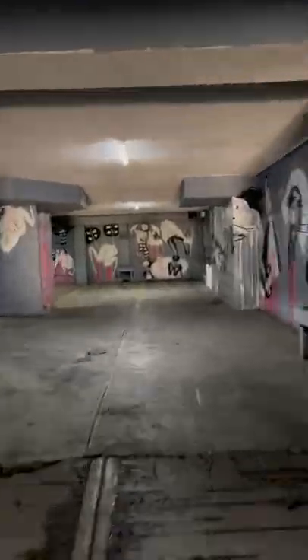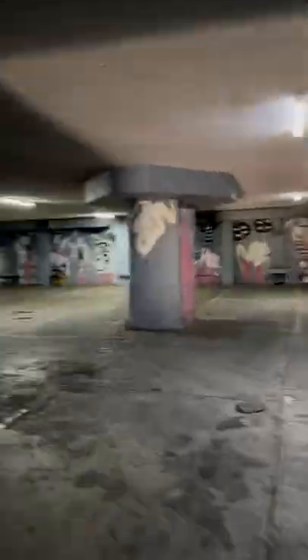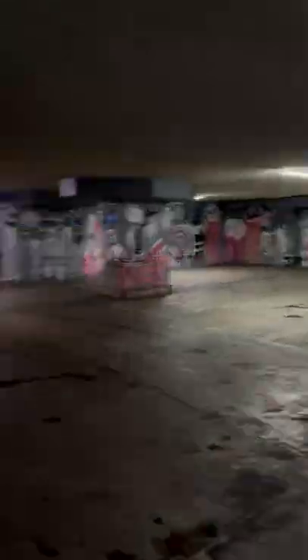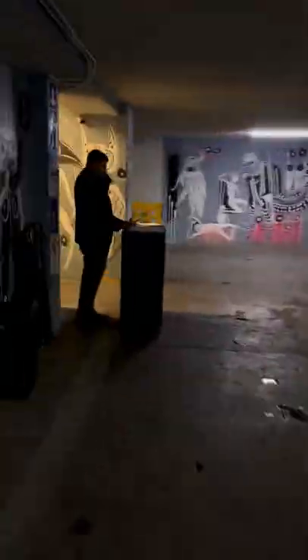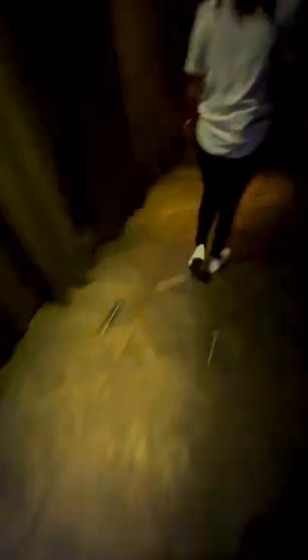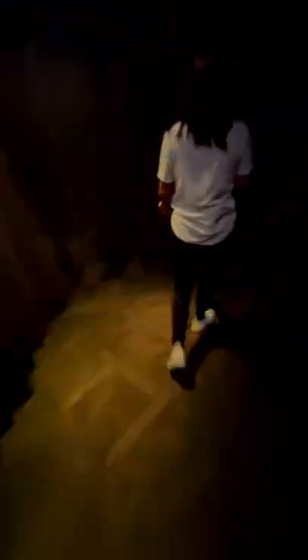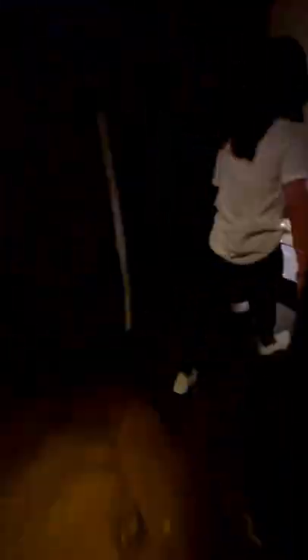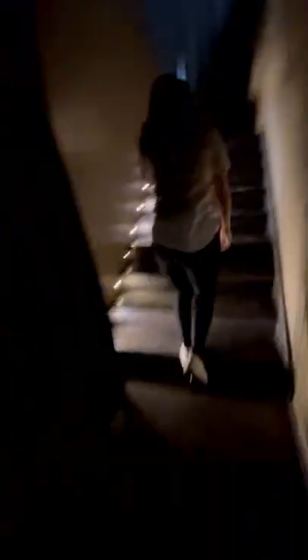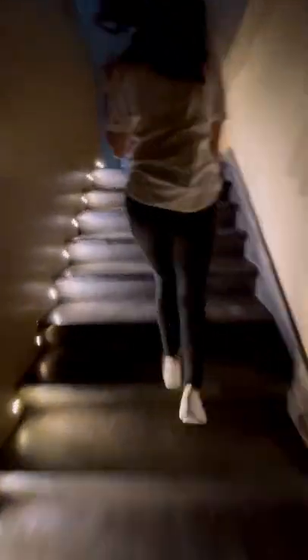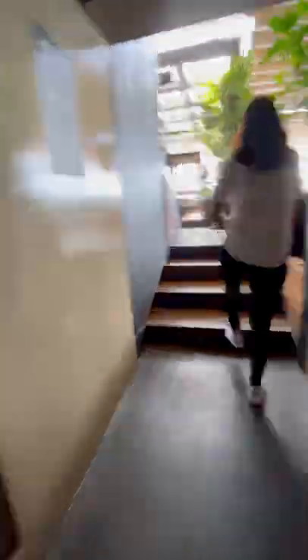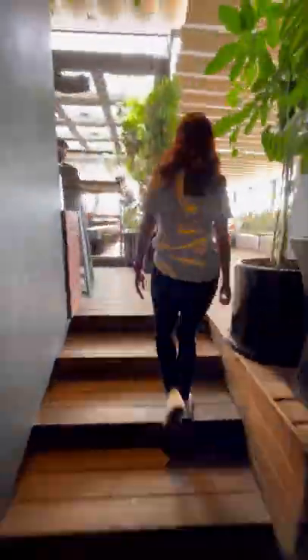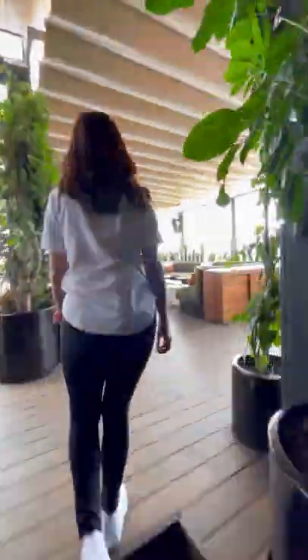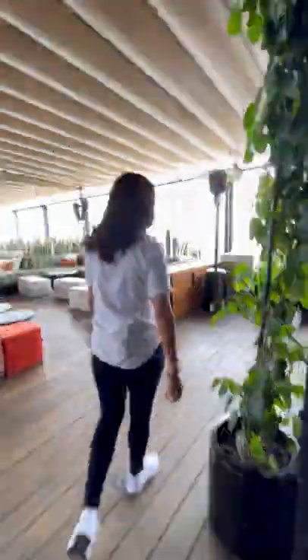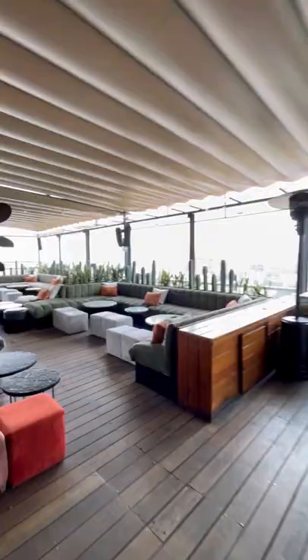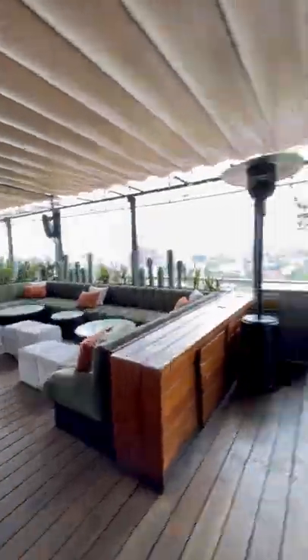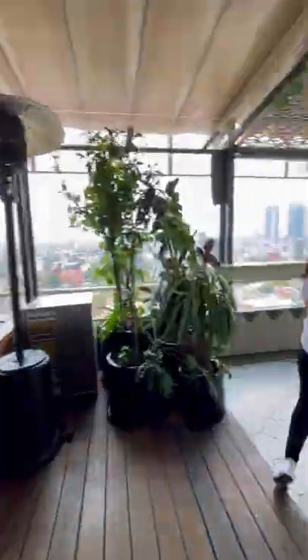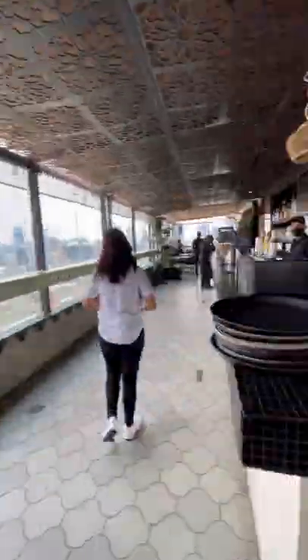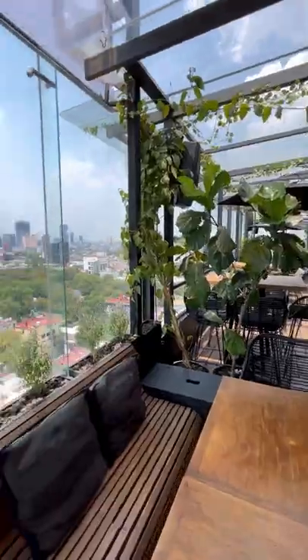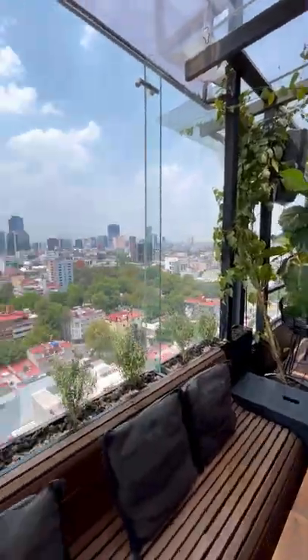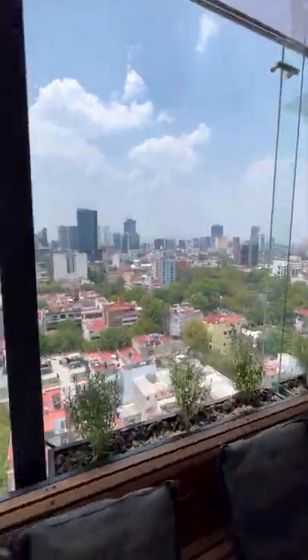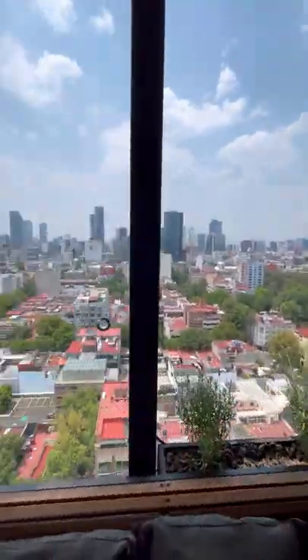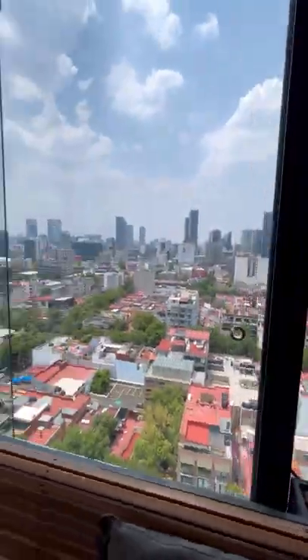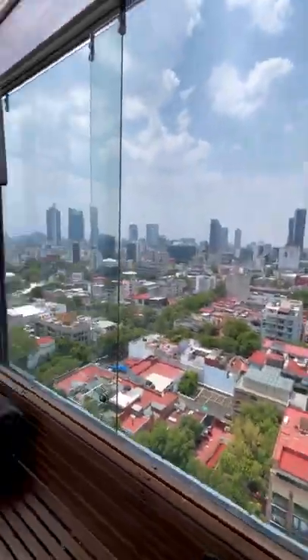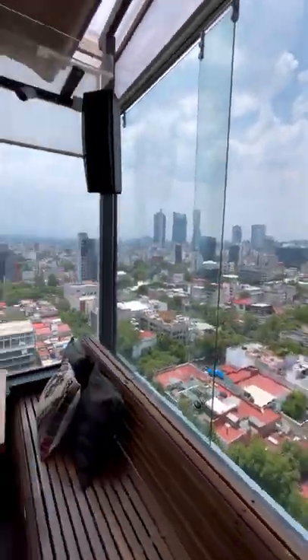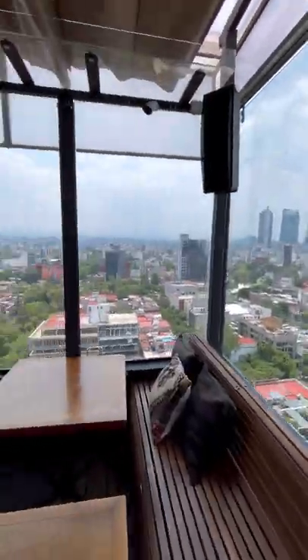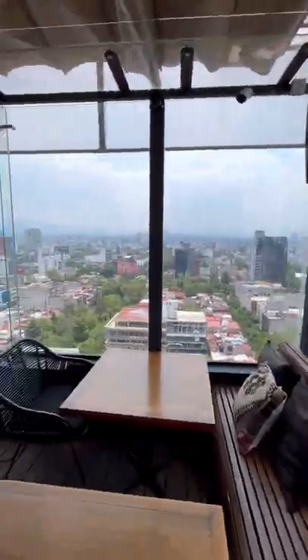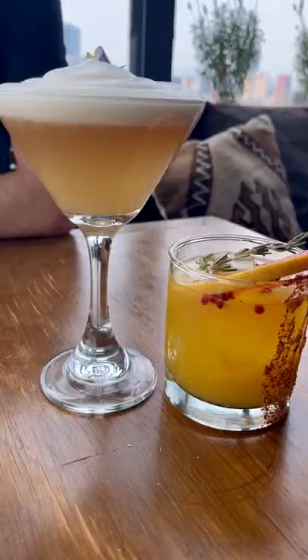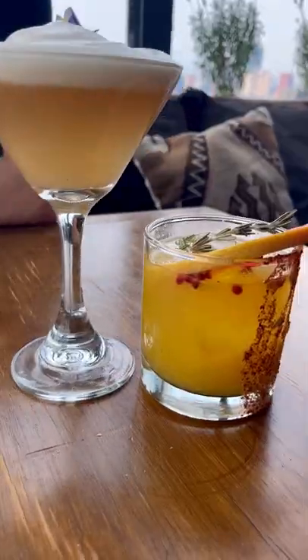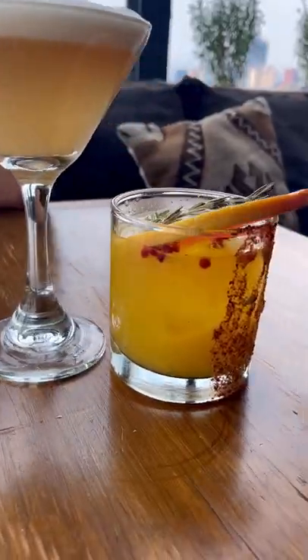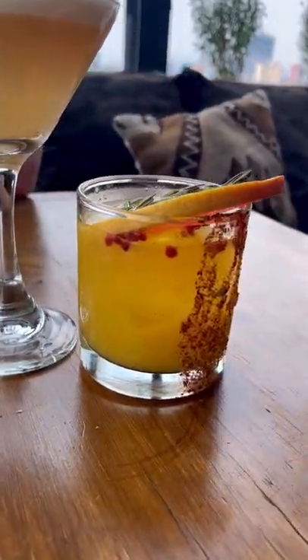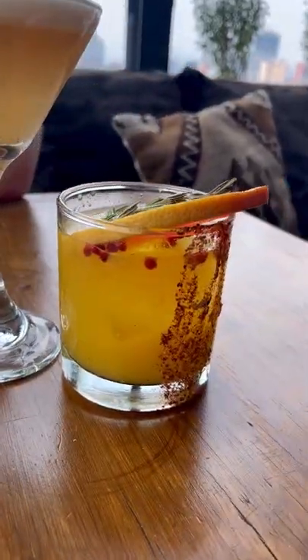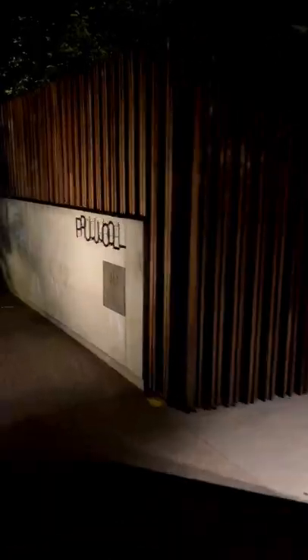Then I found this hidden bar. You go through a parking garage, then up some stairs to reveal the most stunning bar I've ever seen. Look at these views, and the cocktails were amazing.